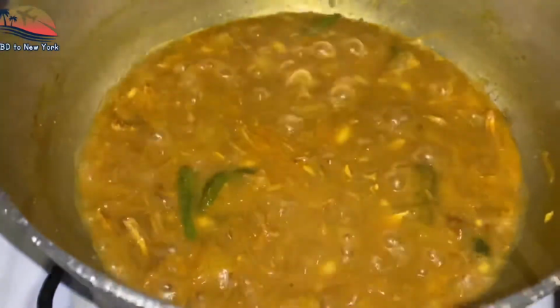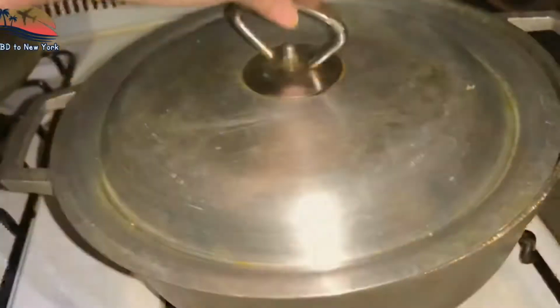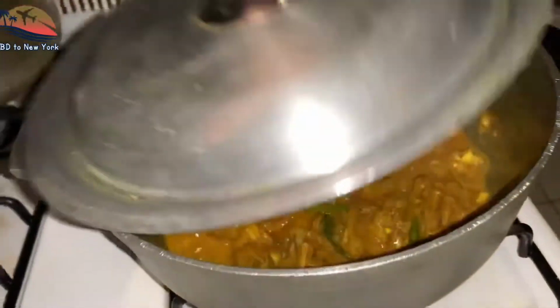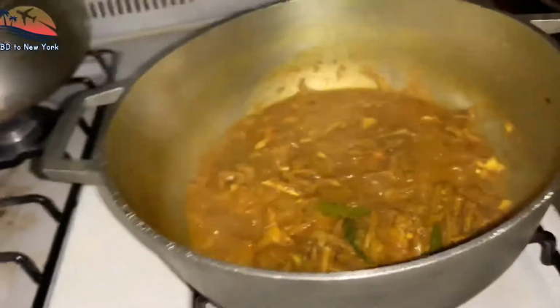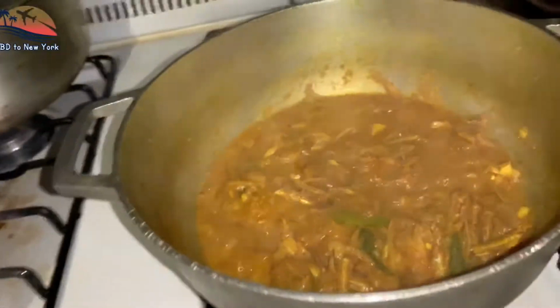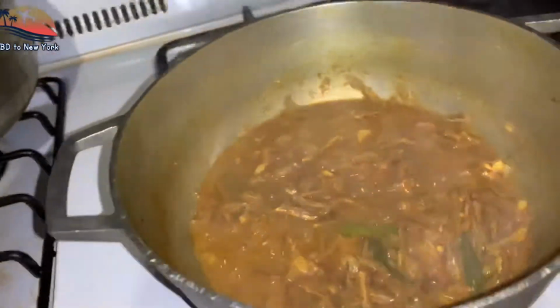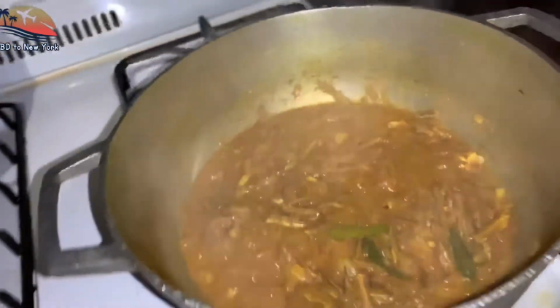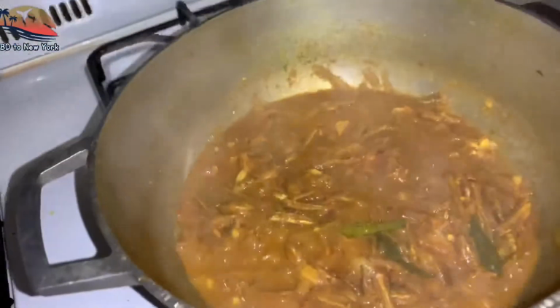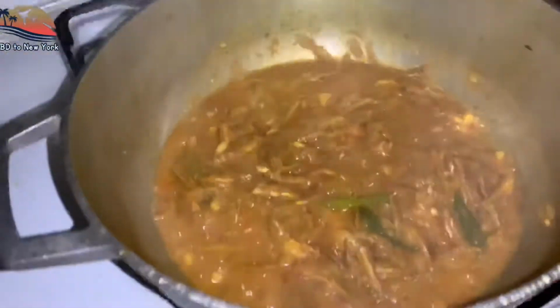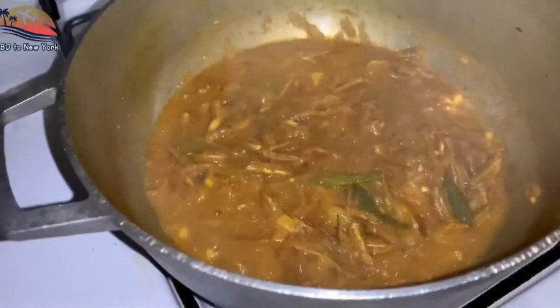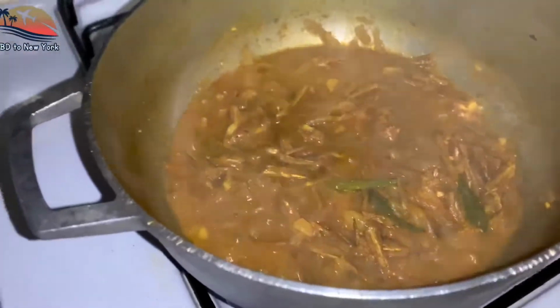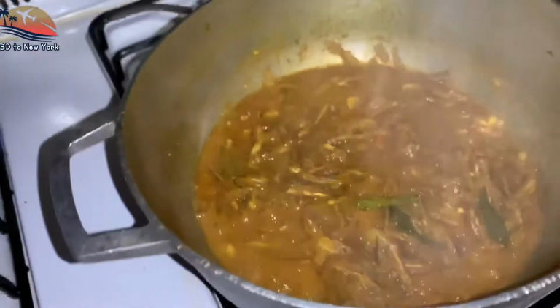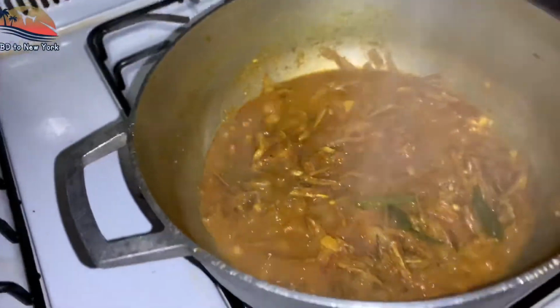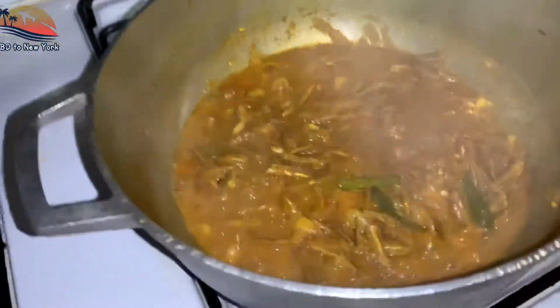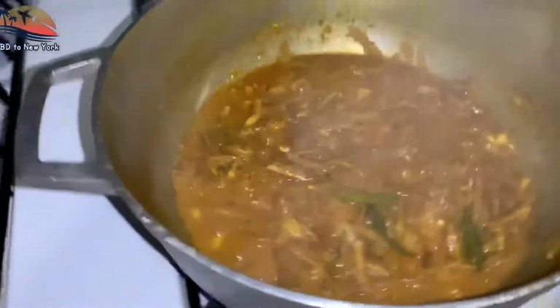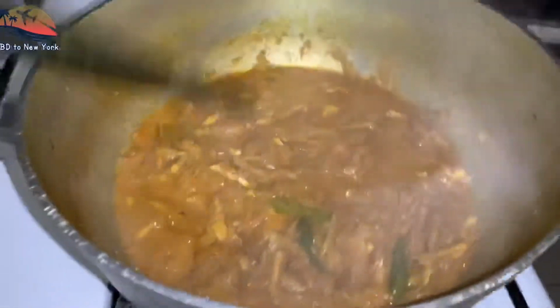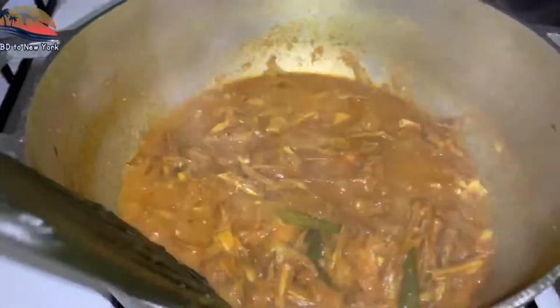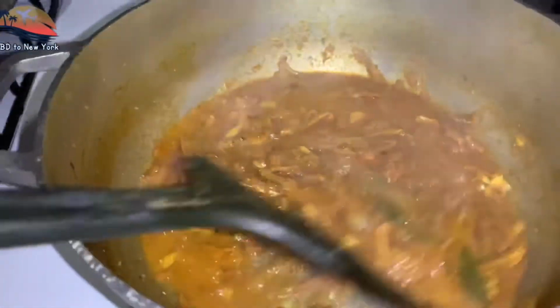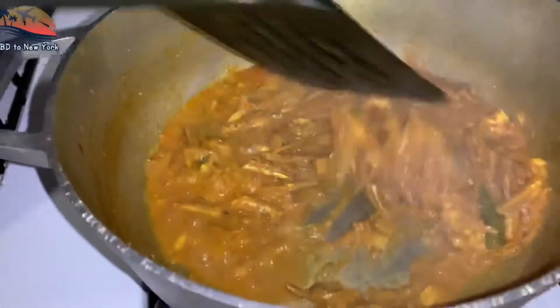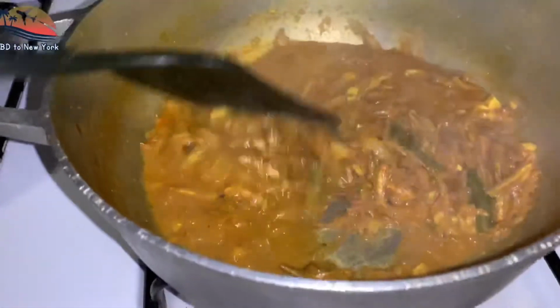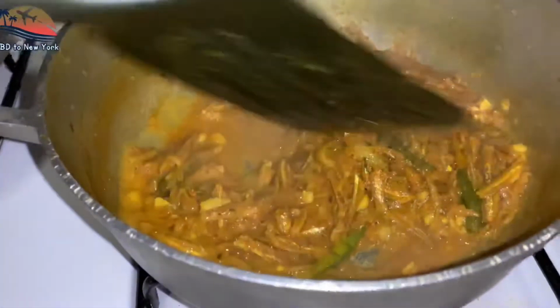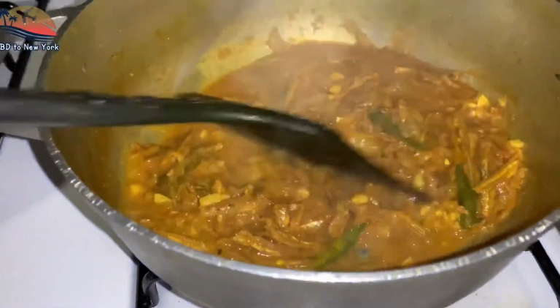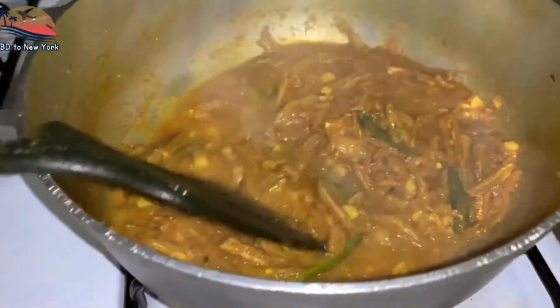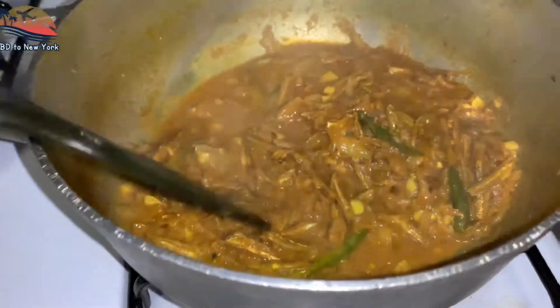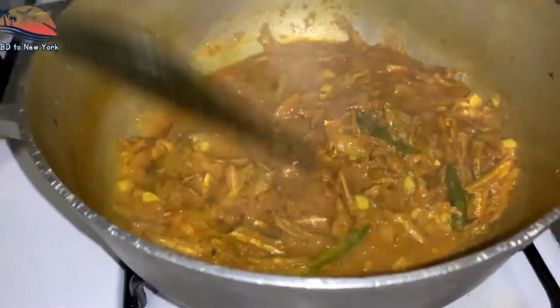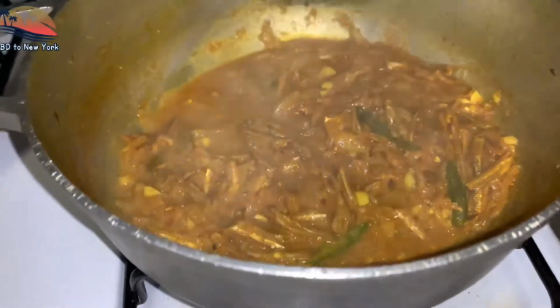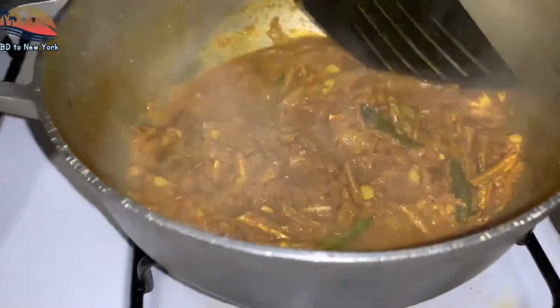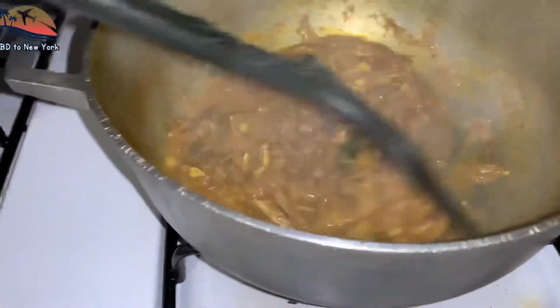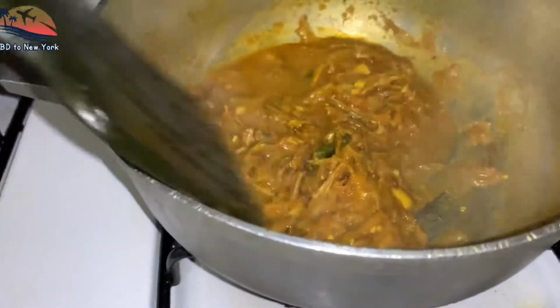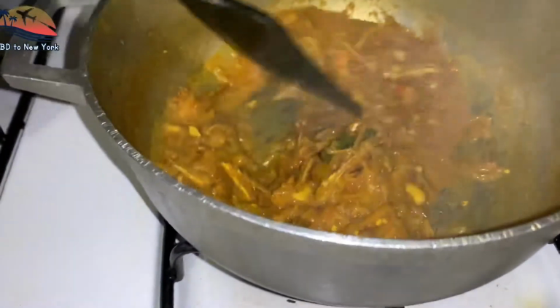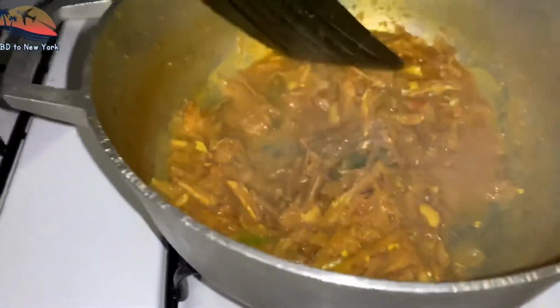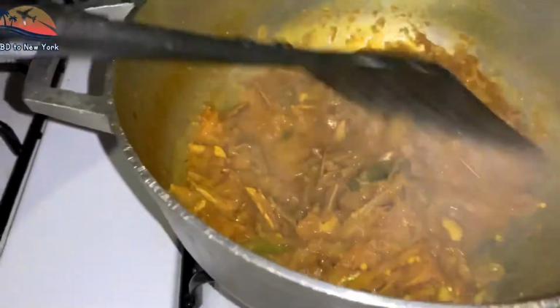Now, we are going to put the mushrooms in the pan.